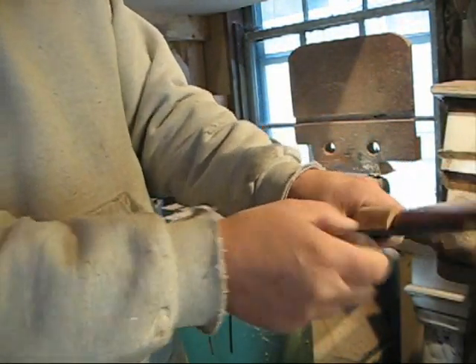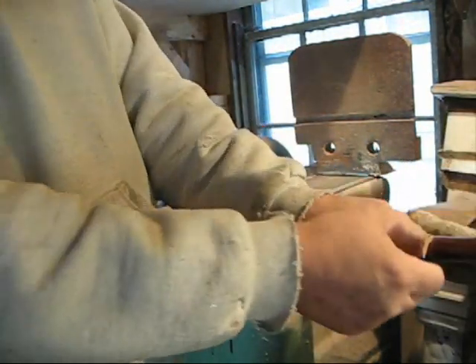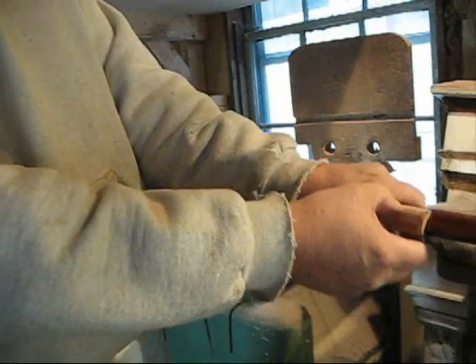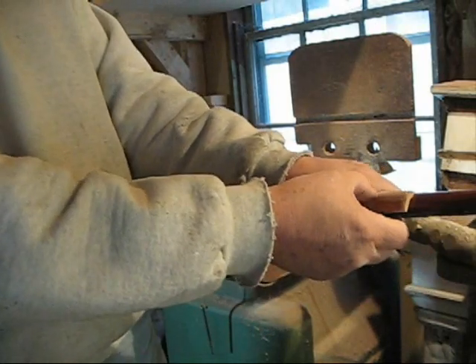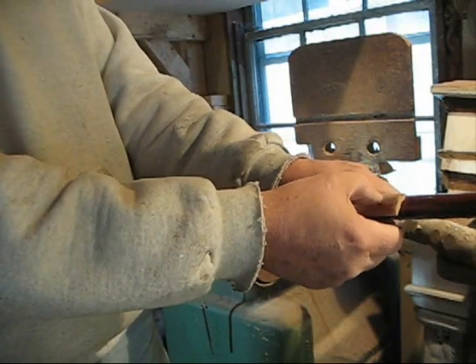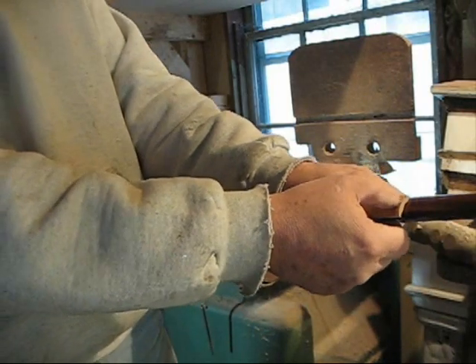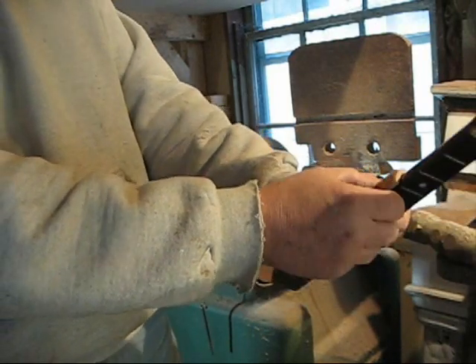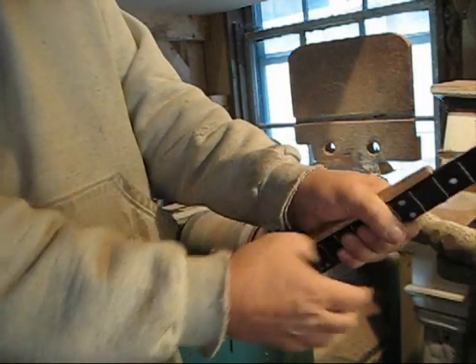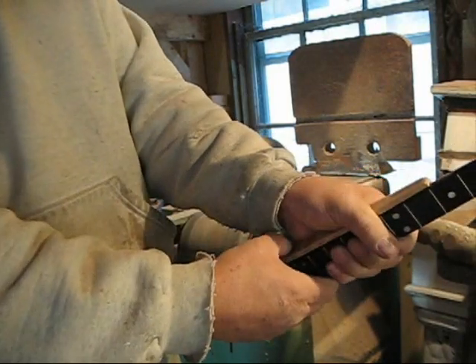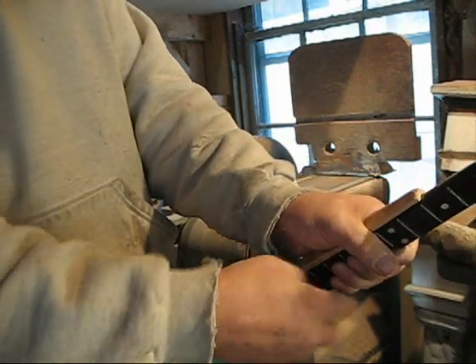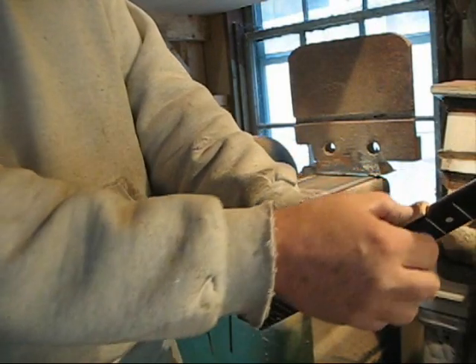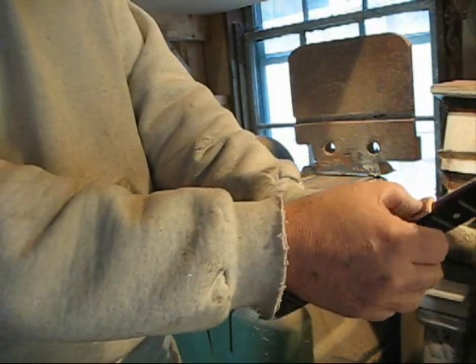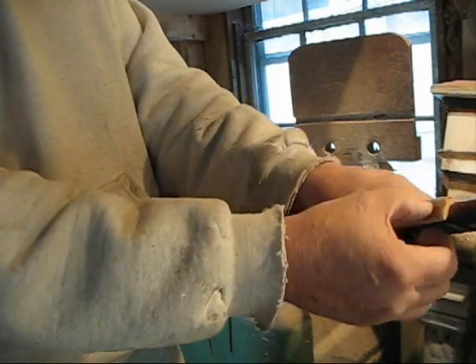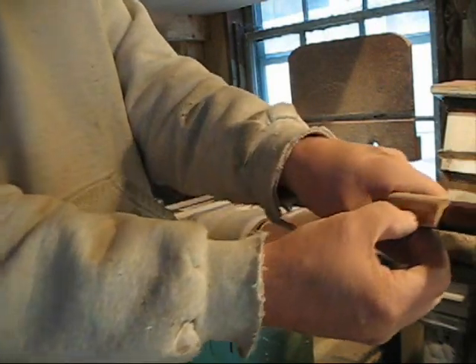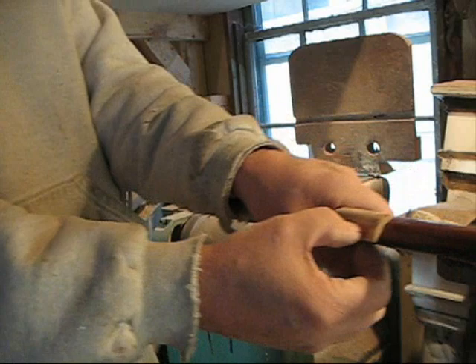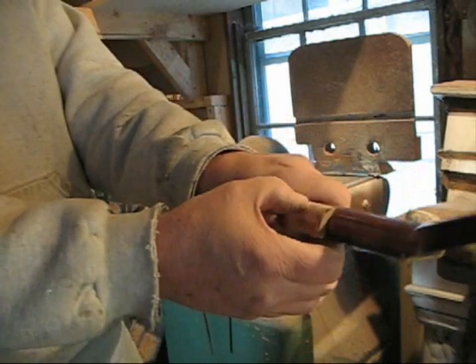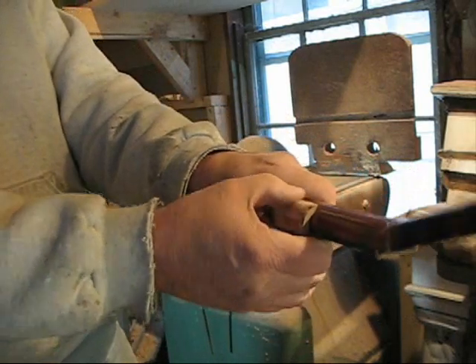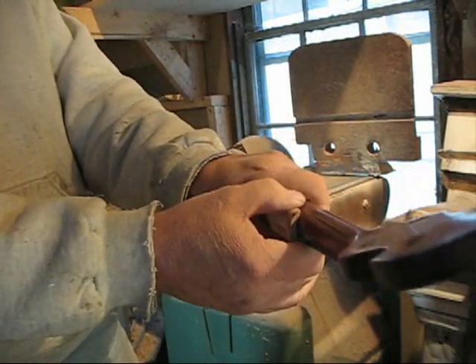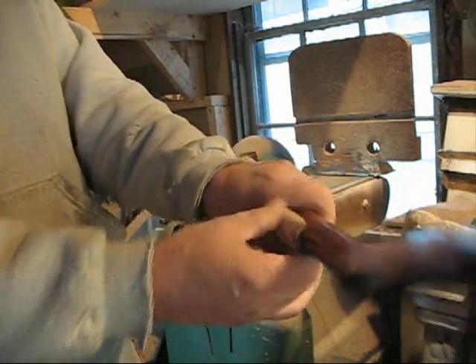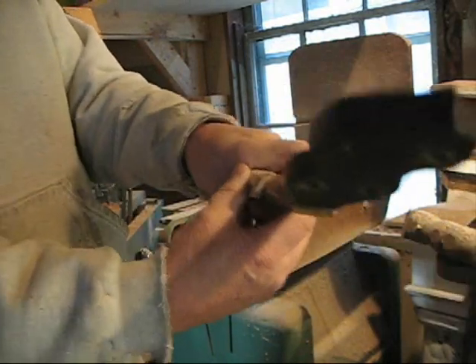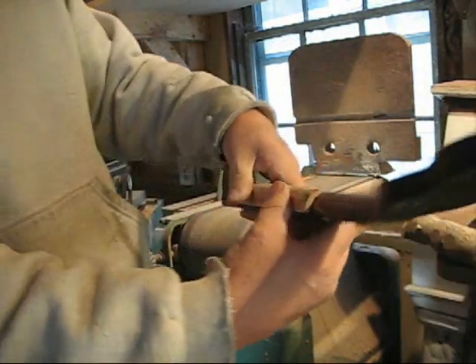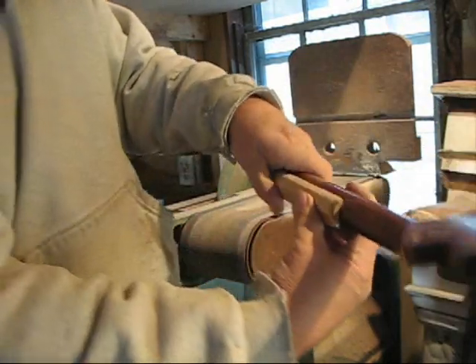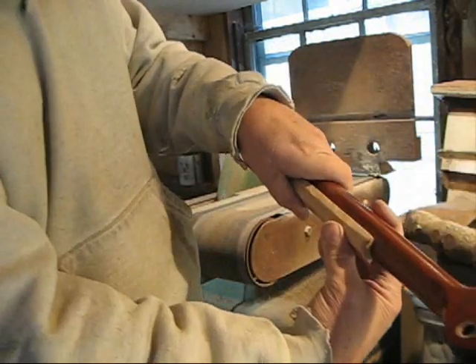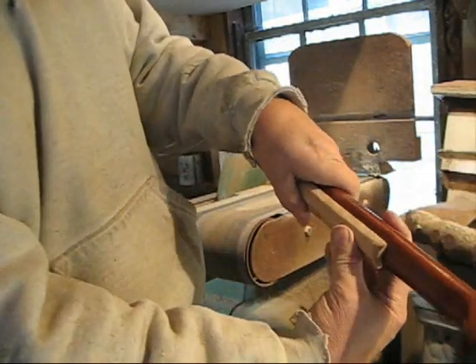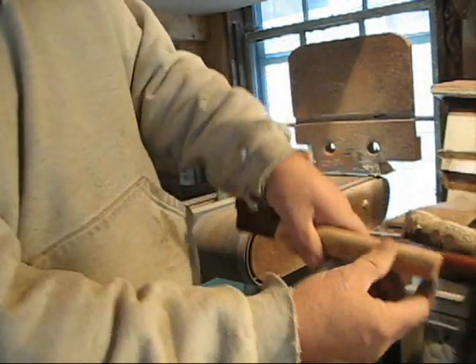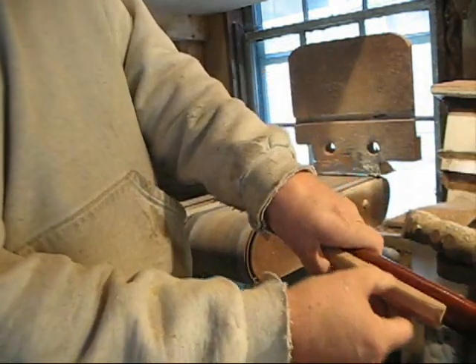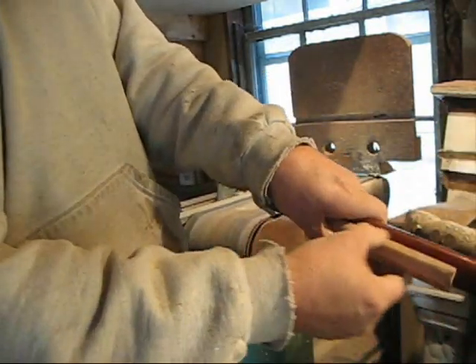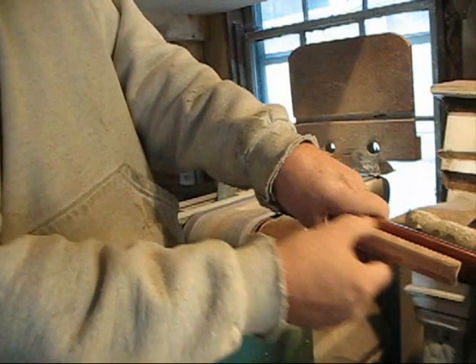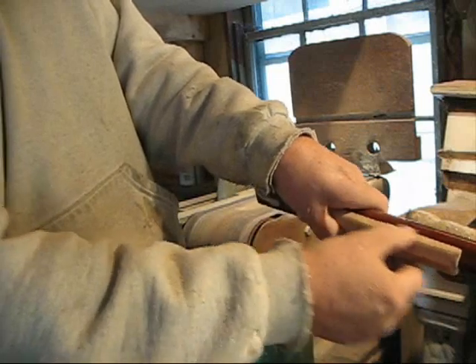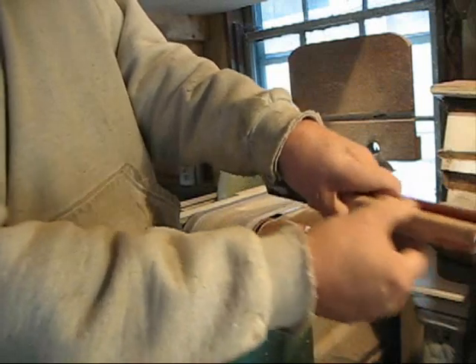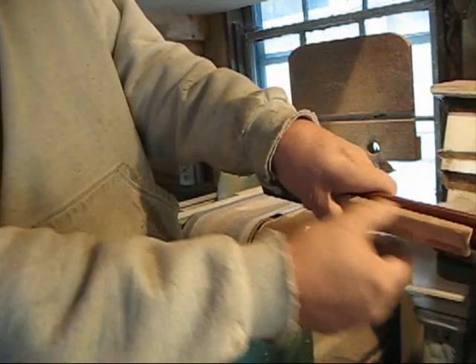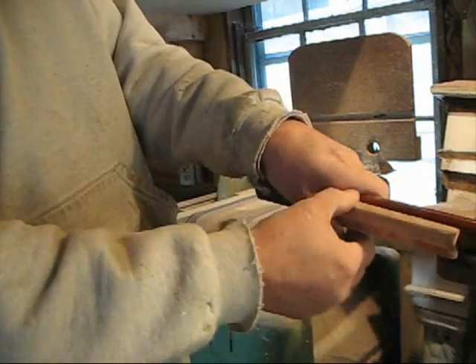I could make it a little prettier by notching it up a little bit here, but I would lose a little strength and I don't think I'll do that. I think I'll put it on there just about like it is. I might do a little bit more sanding right on the bottom here.